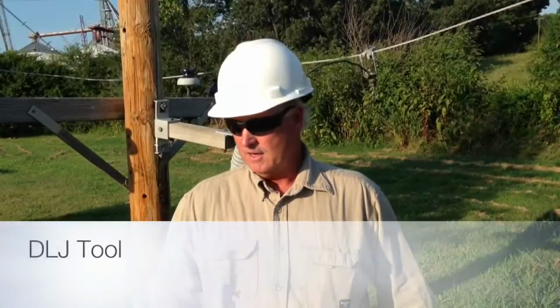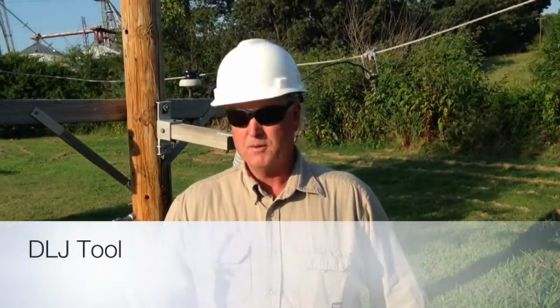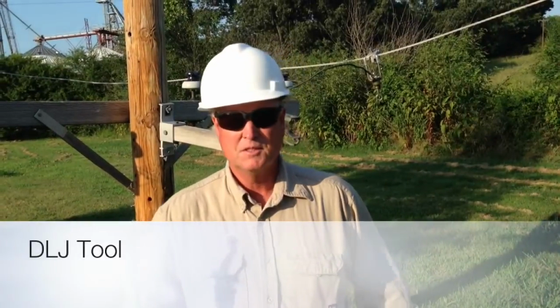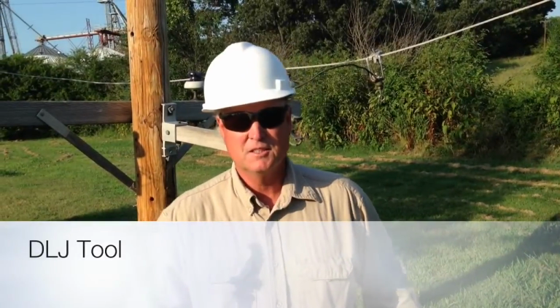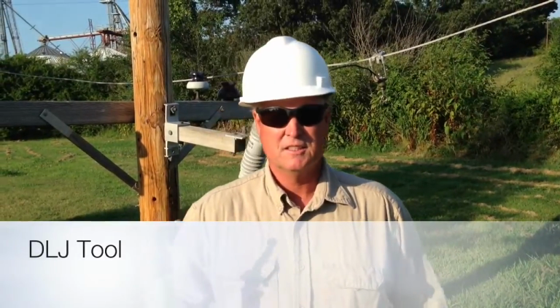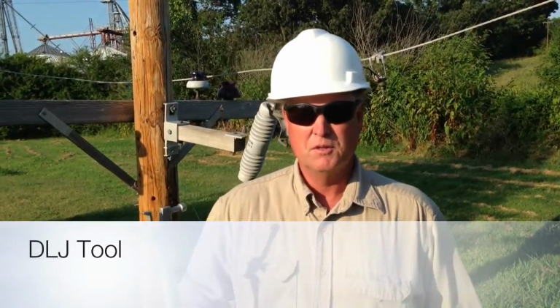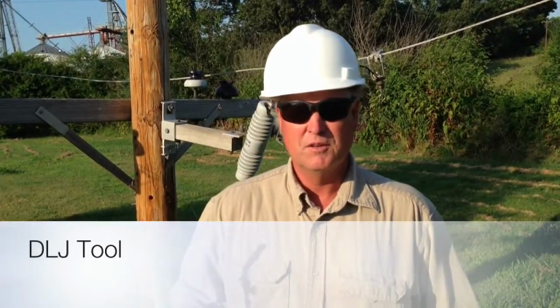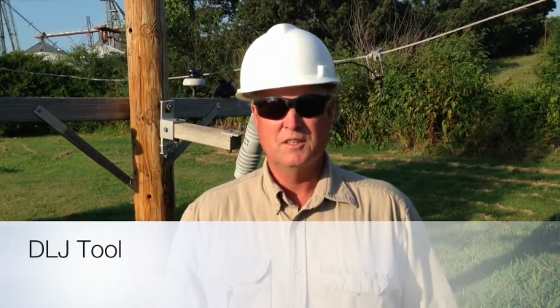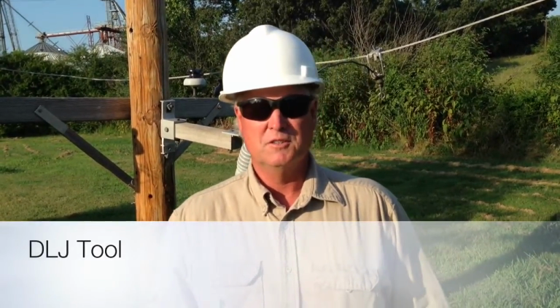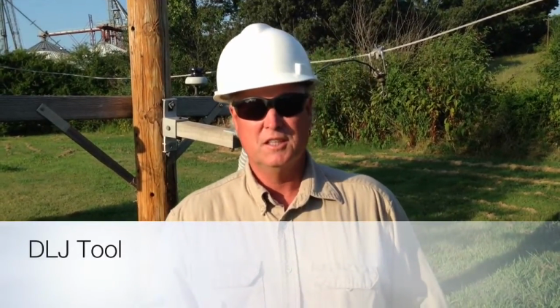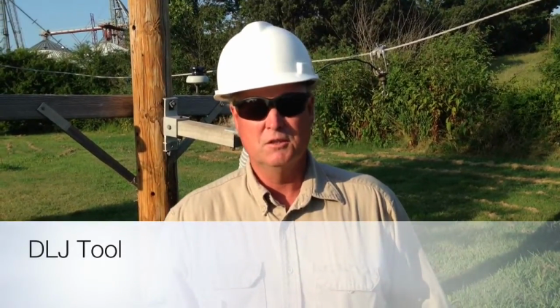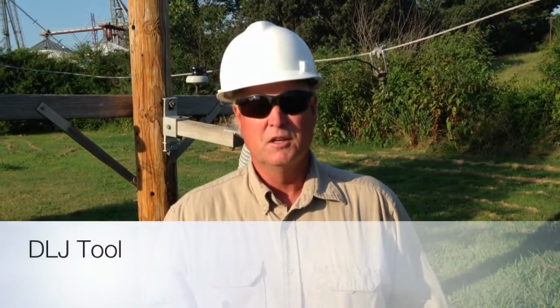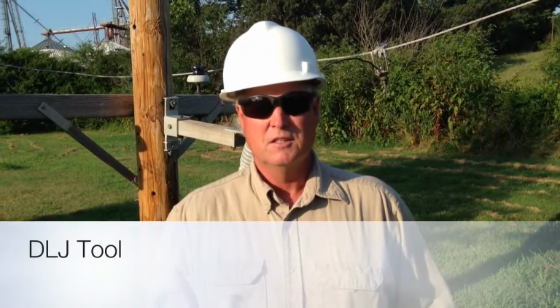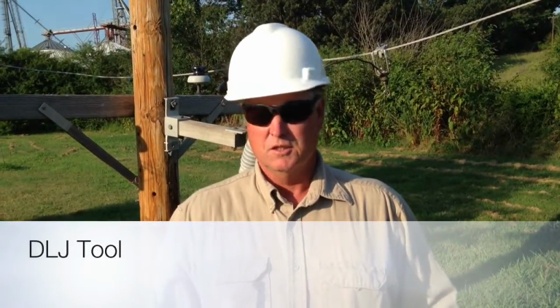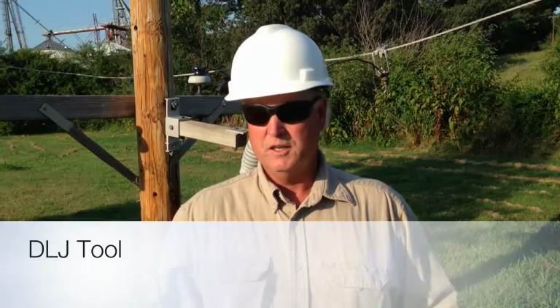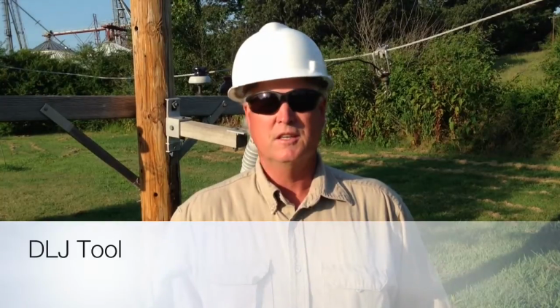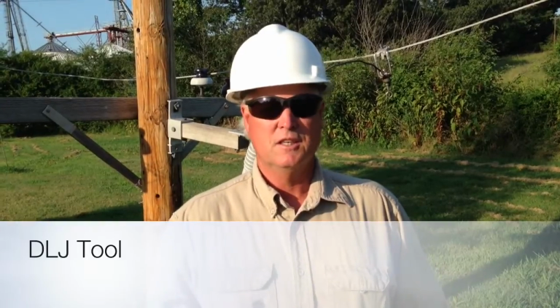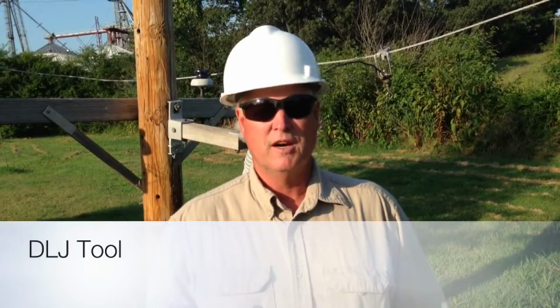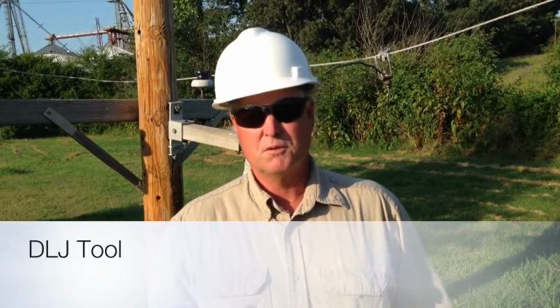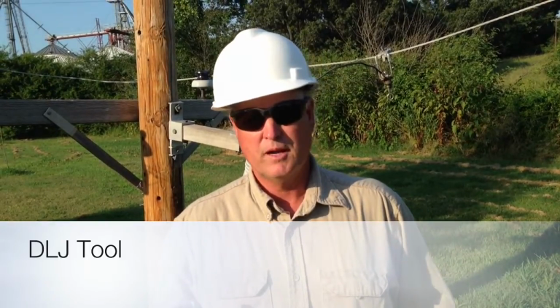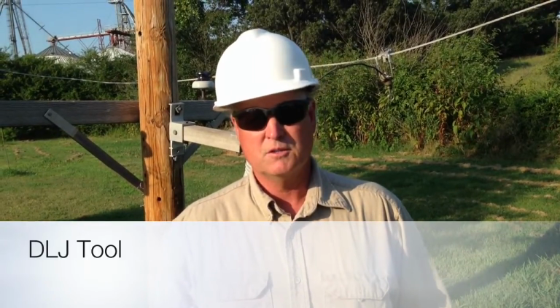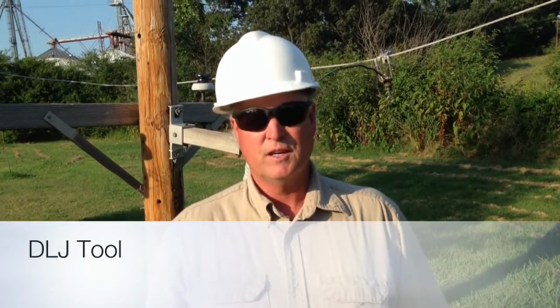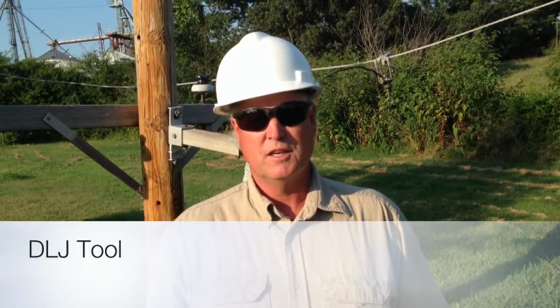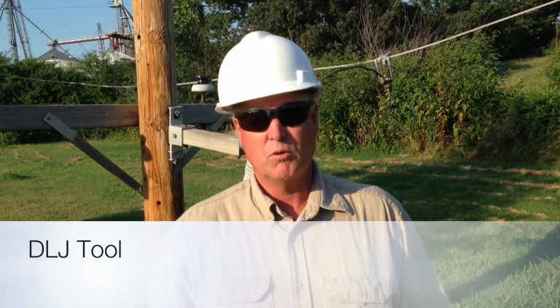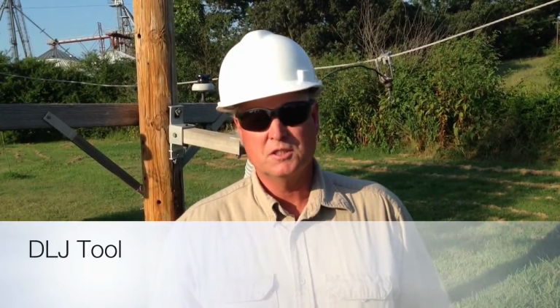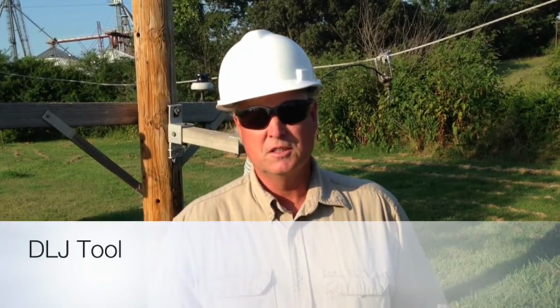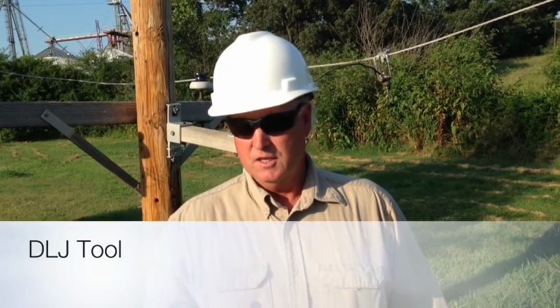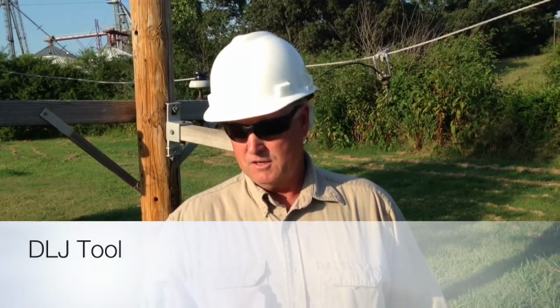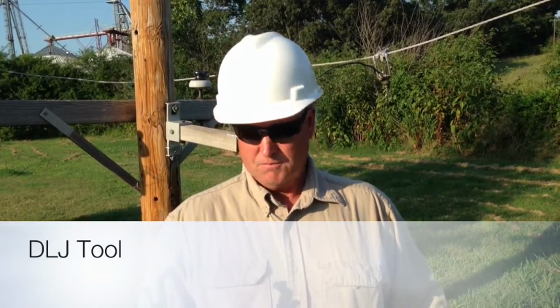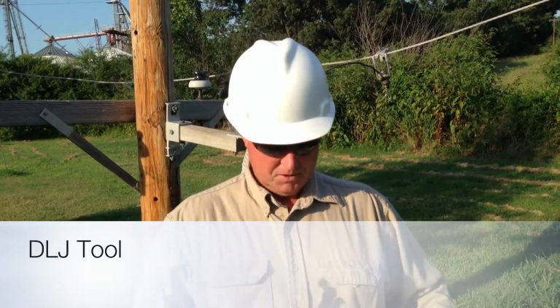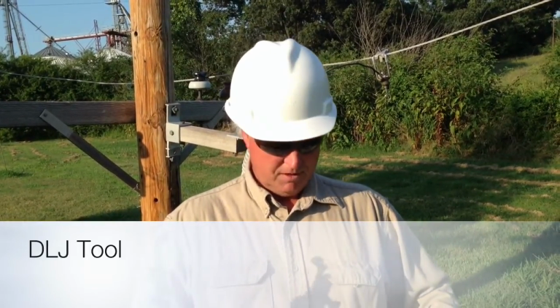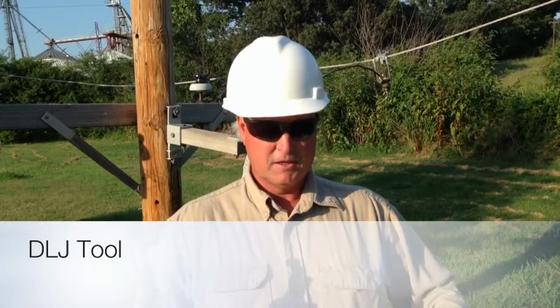Hi, my name is Denton Jackson. I'm the inventor of the DLJ tool. This tool is made by Travis and Patterns Foundry out of Washington — it's a manufacturer.